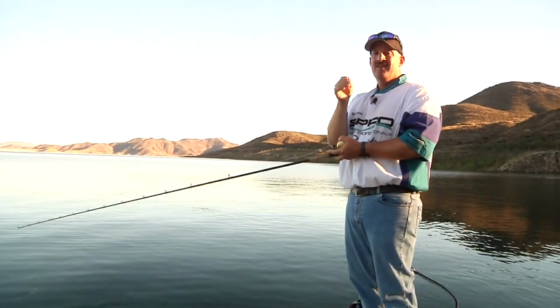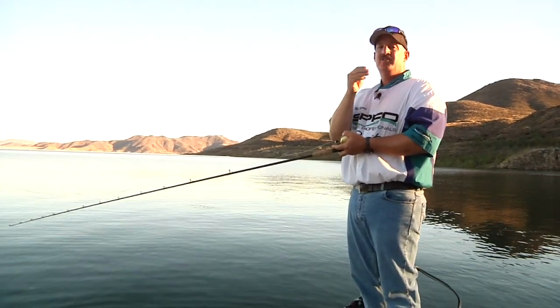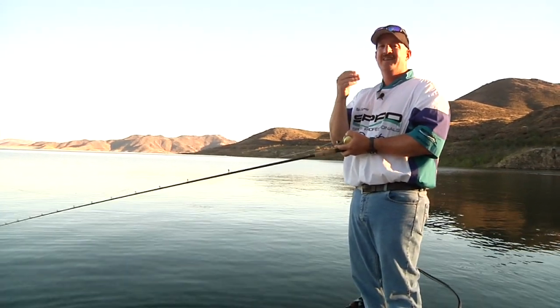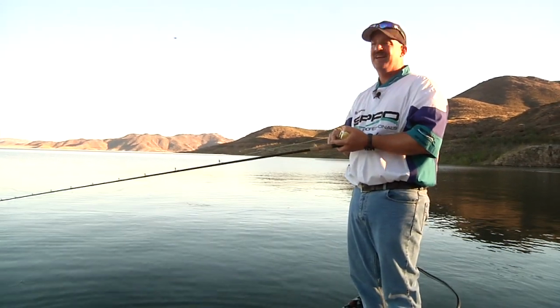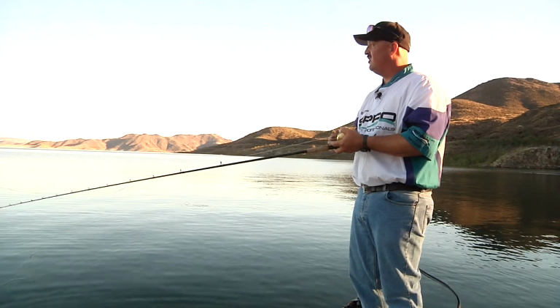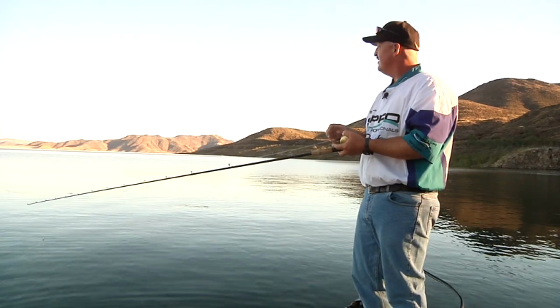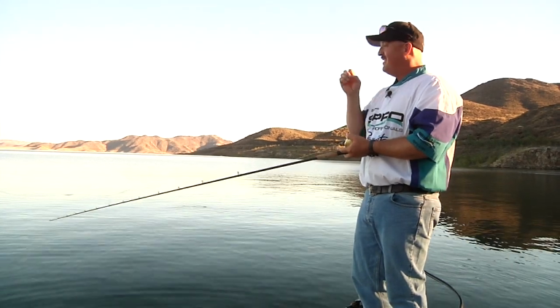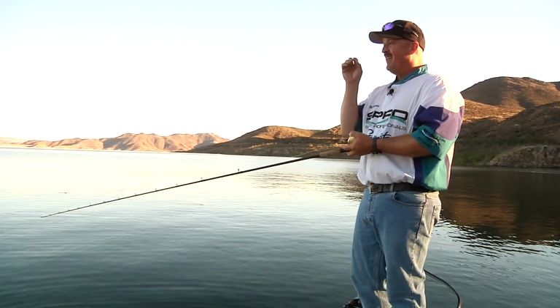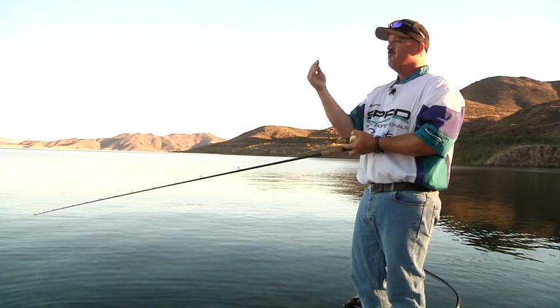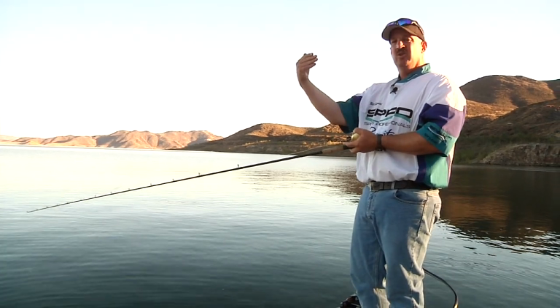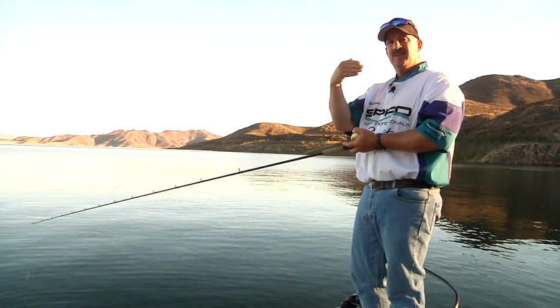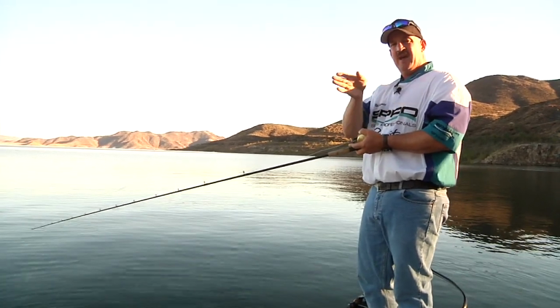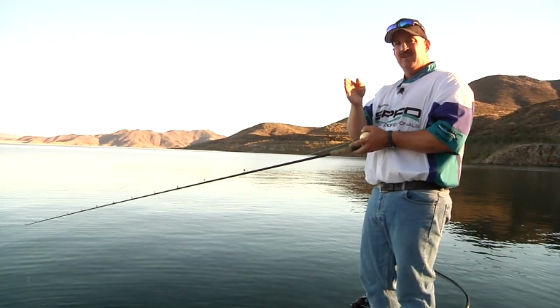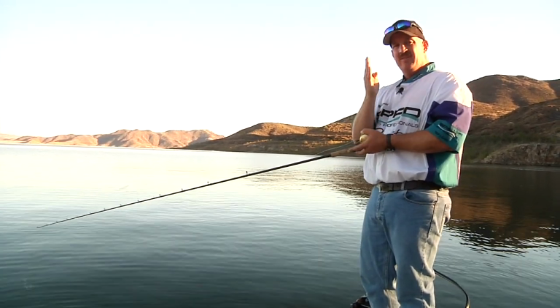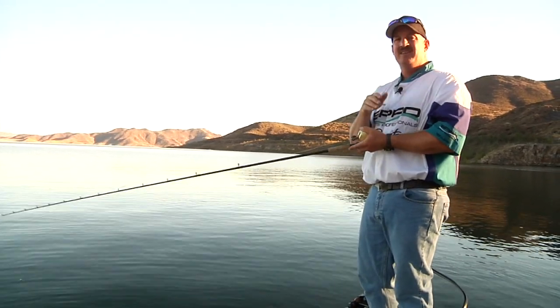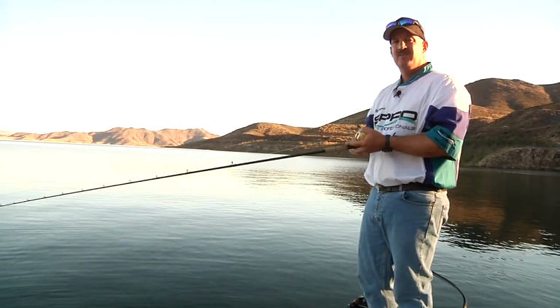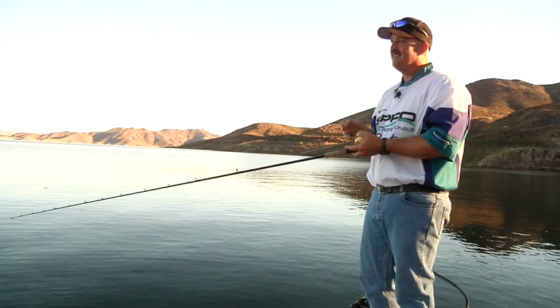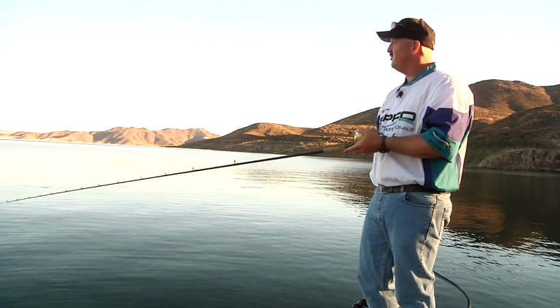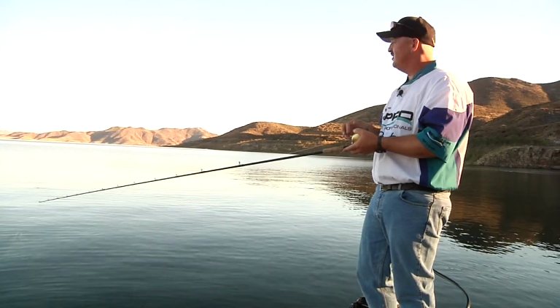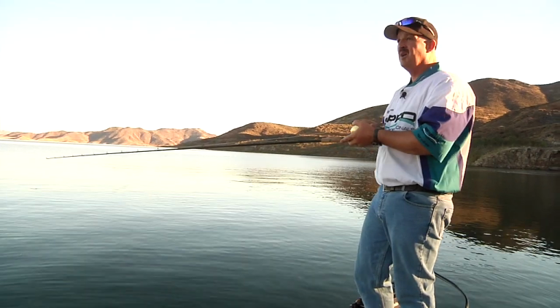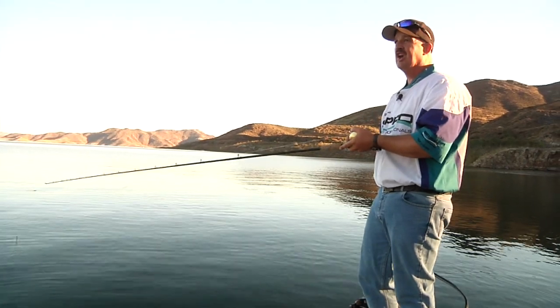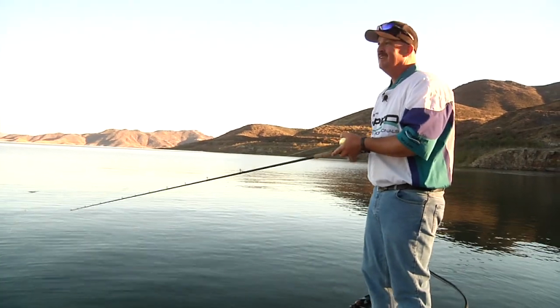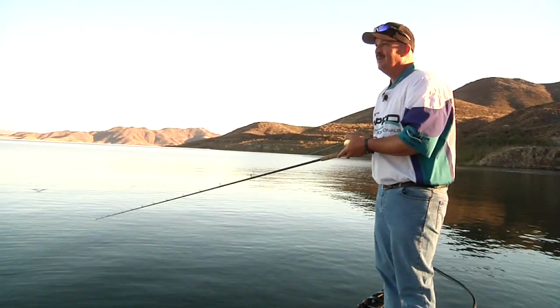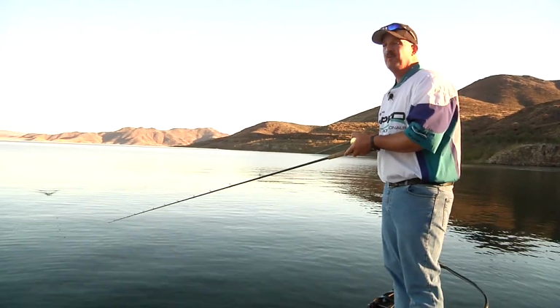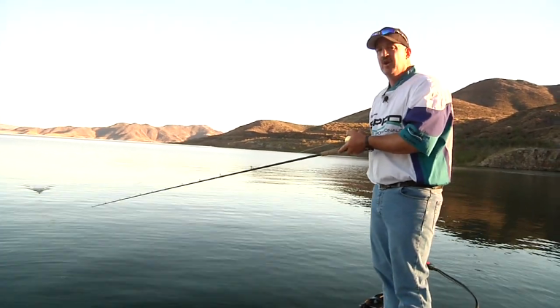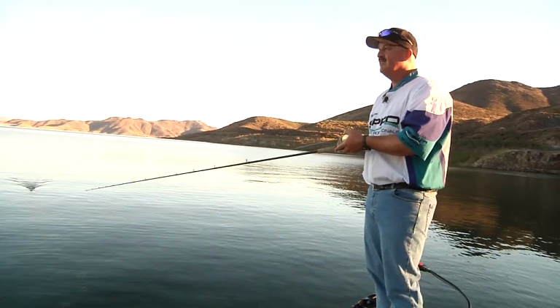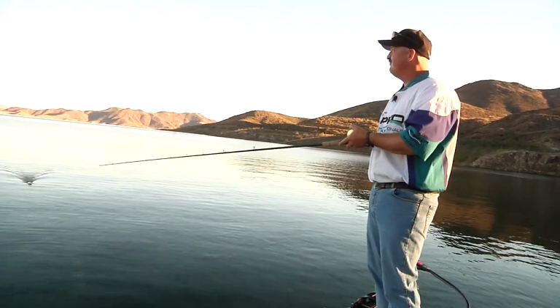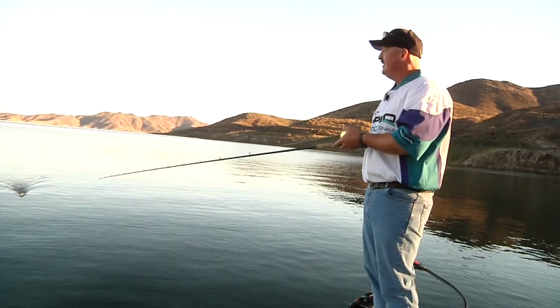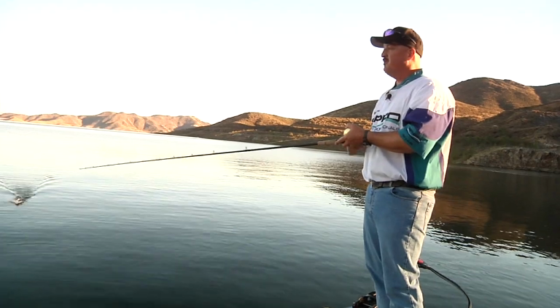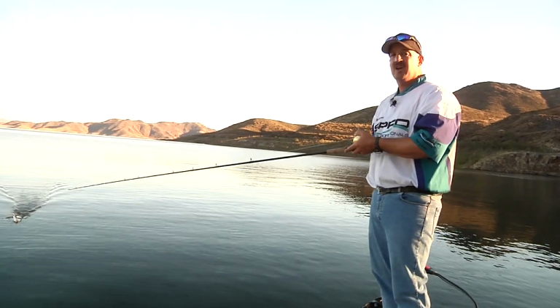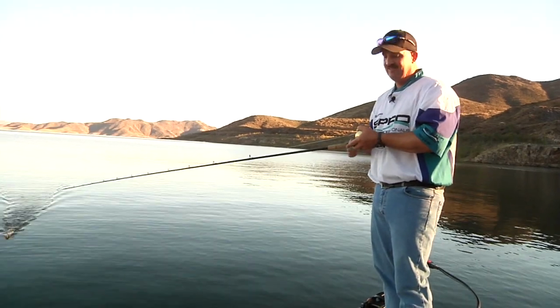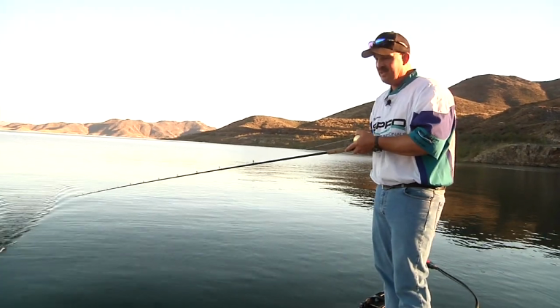The fish will eat against that shadow line. And if you can bring your lure into it or out of it, right on that seam, that's no different than fishing a log, tip of a point, edge of a boat dock. It's the same thing.